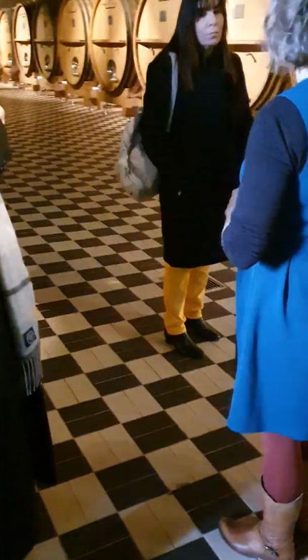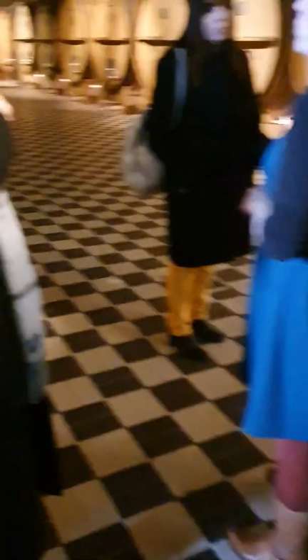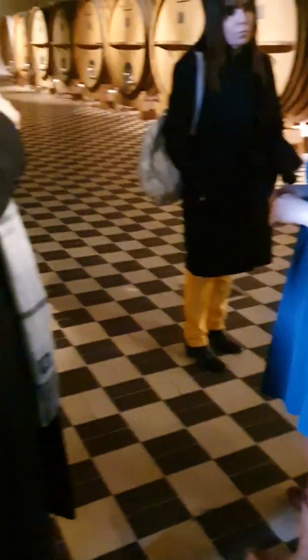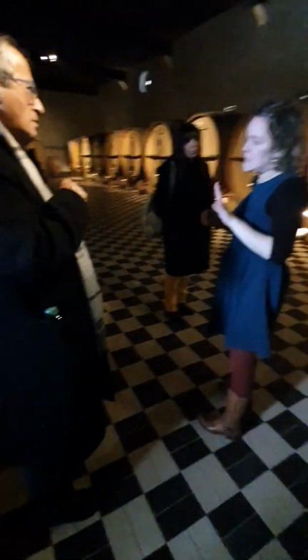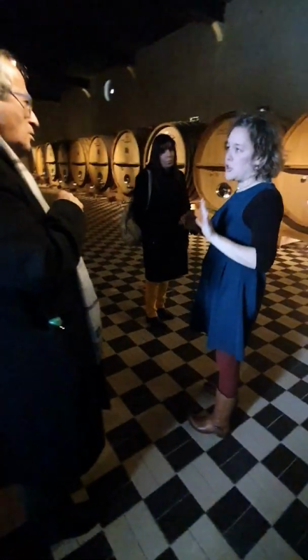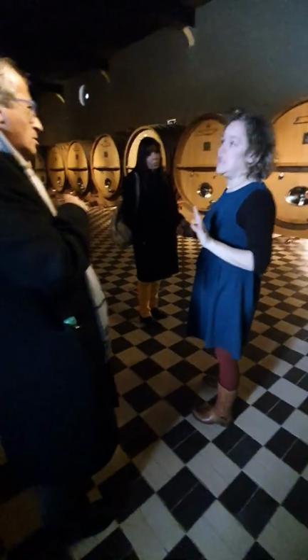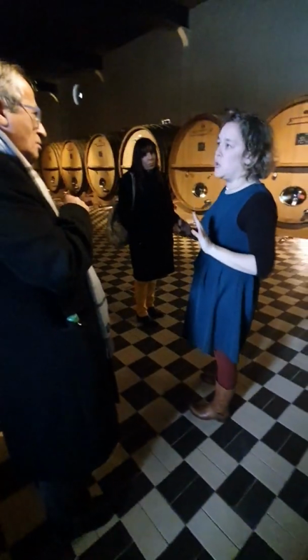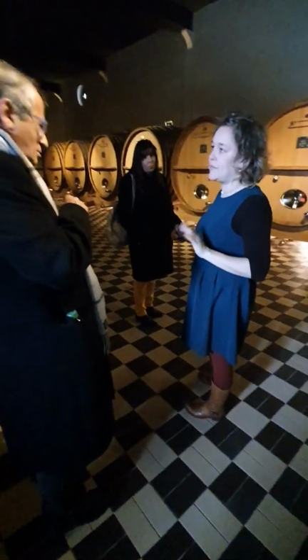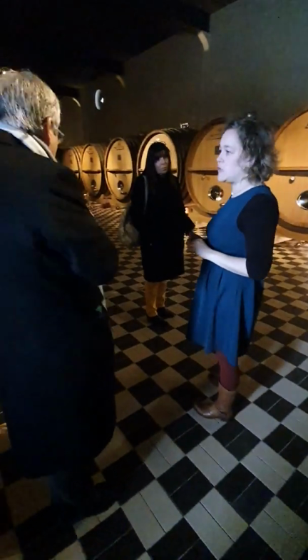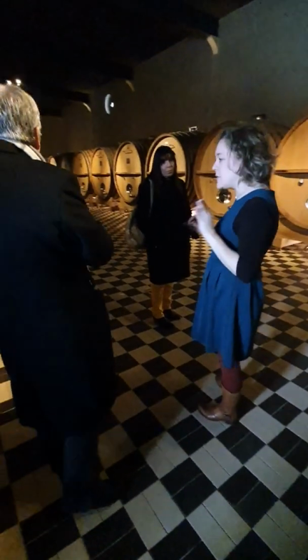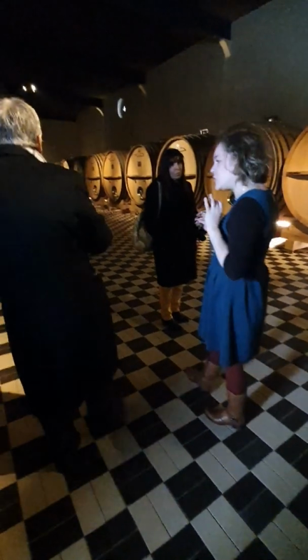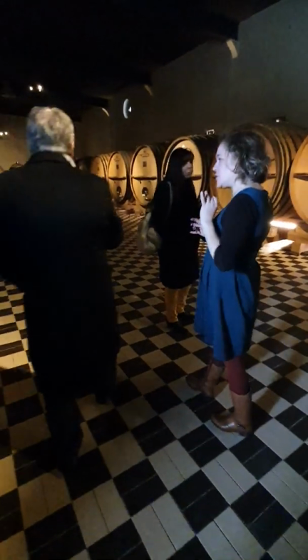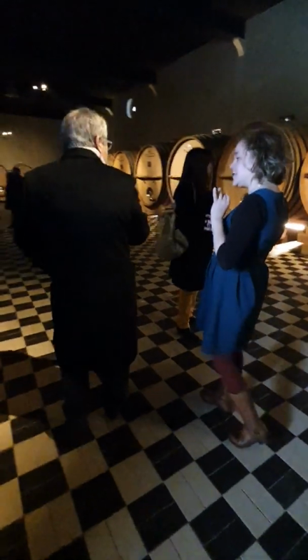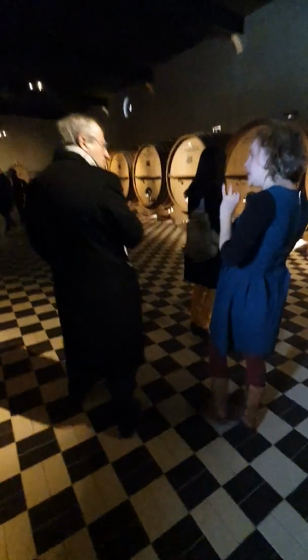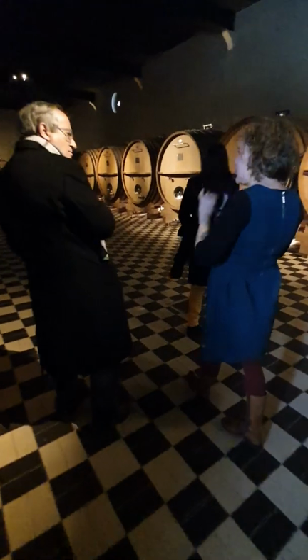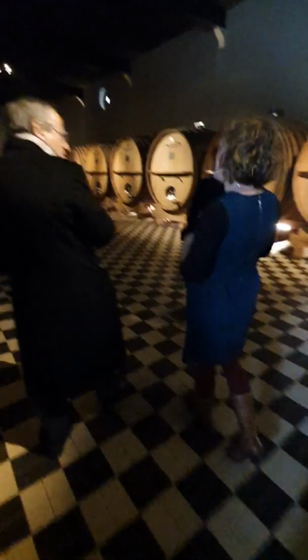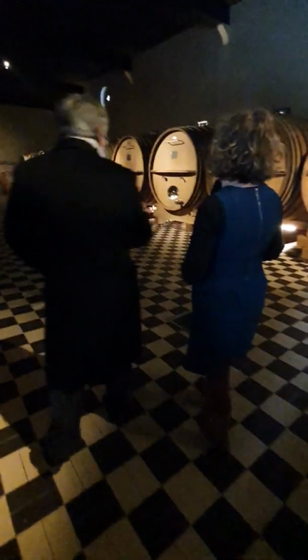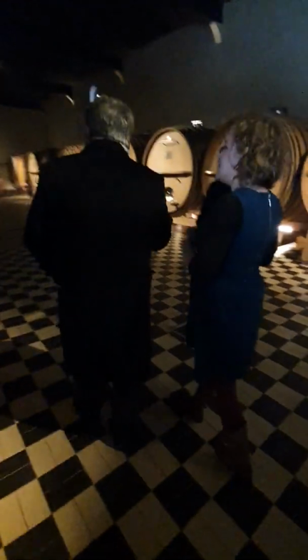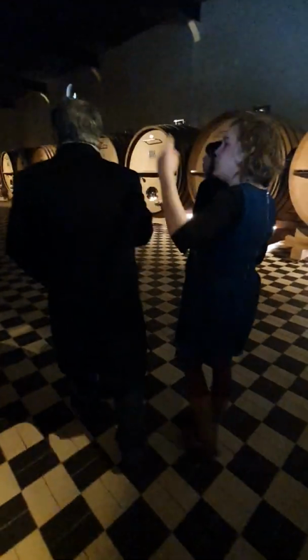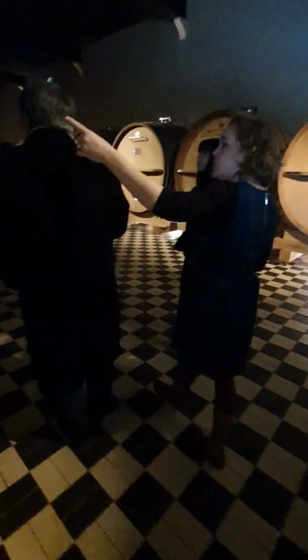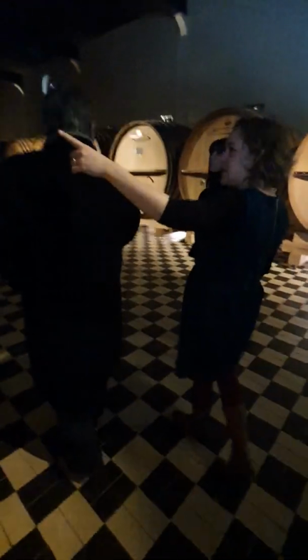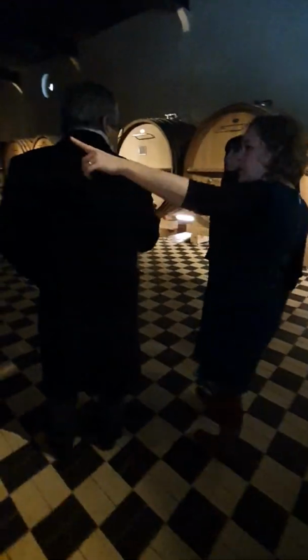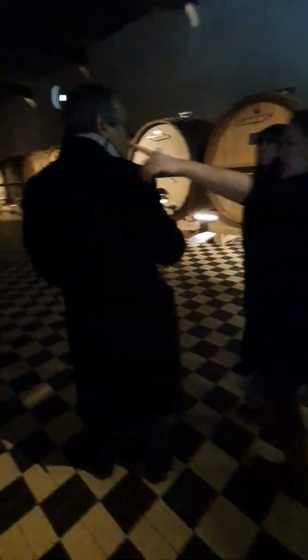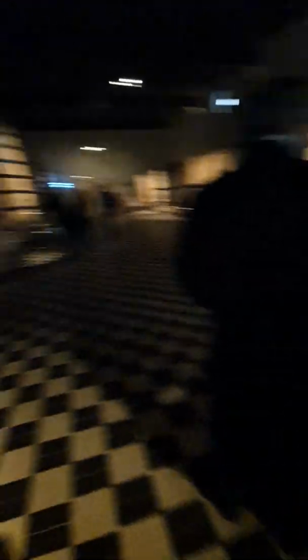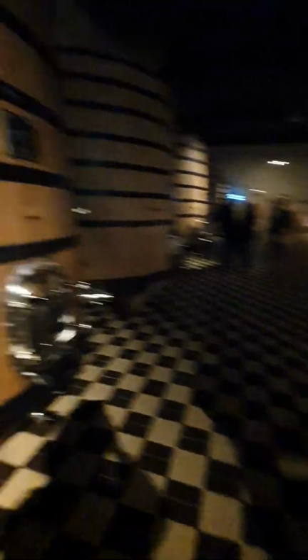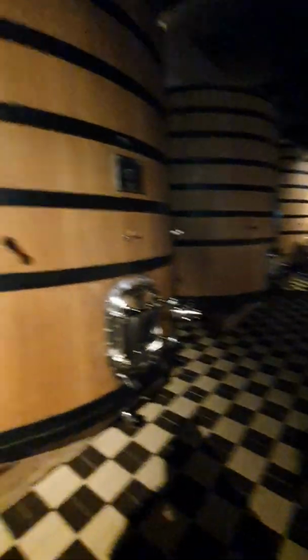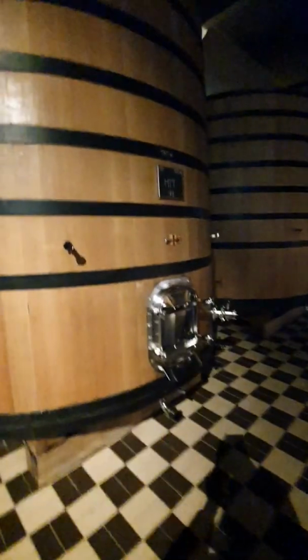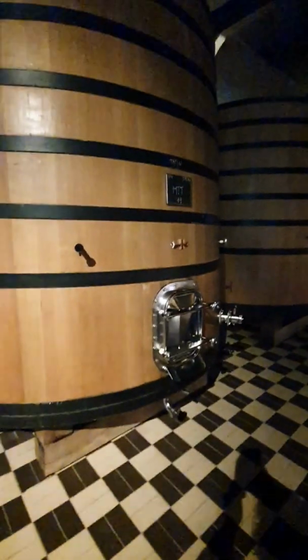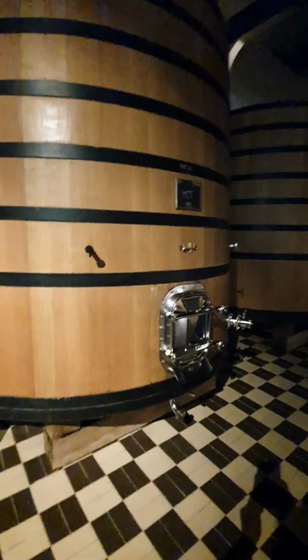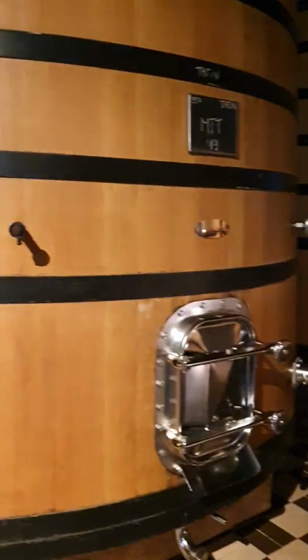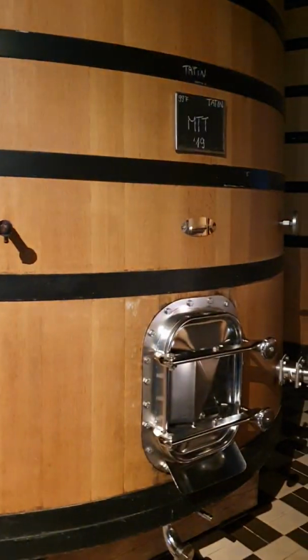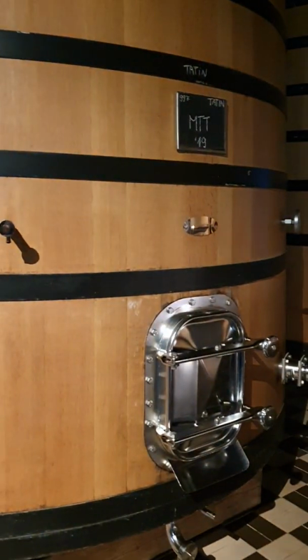Although at least partially, sometimes not 100%, but partially. This is Montée de Tonnerre — this is one you tasted in 2018. Yeah, Montée de Tonnerre.